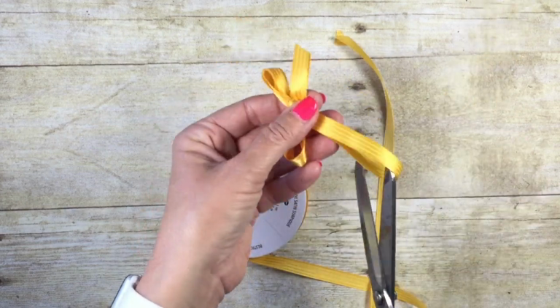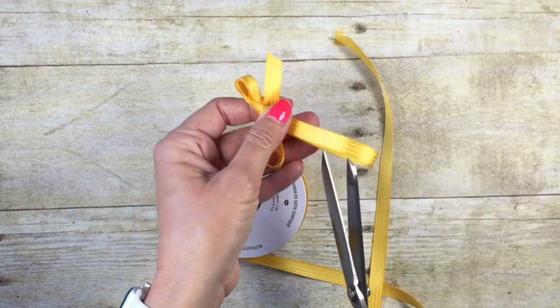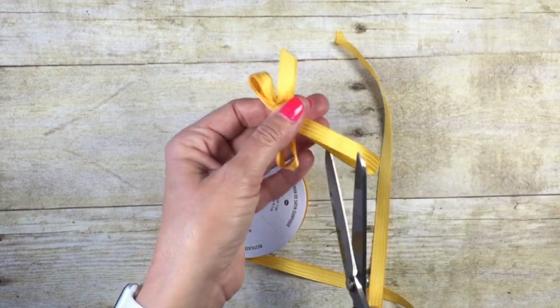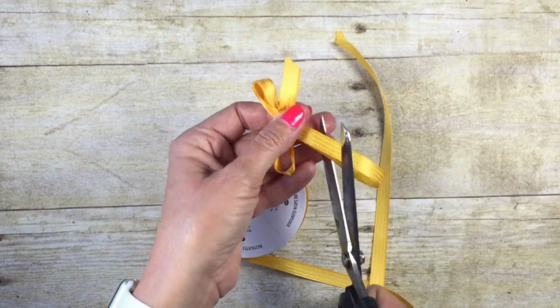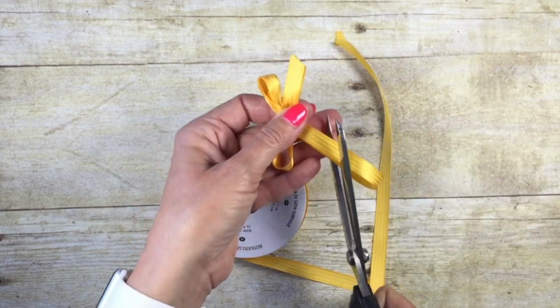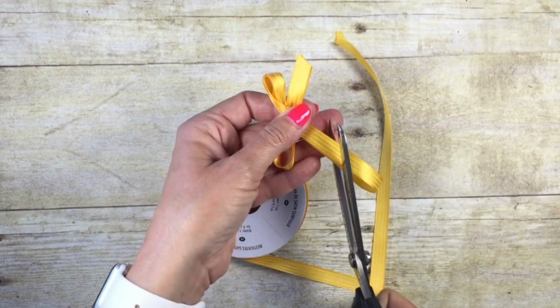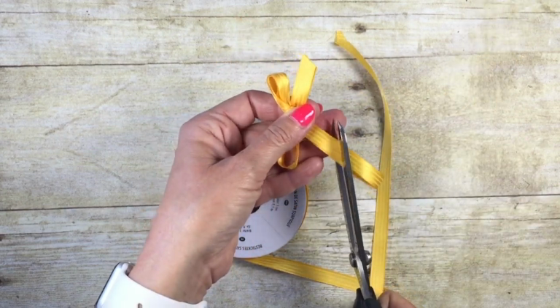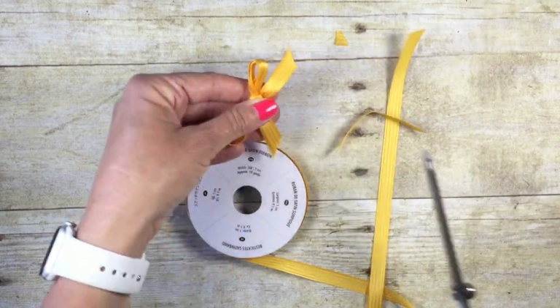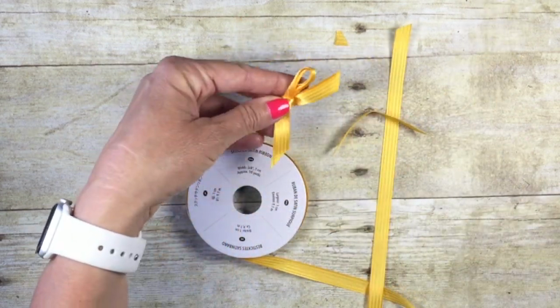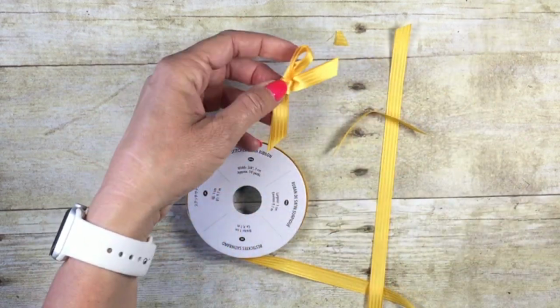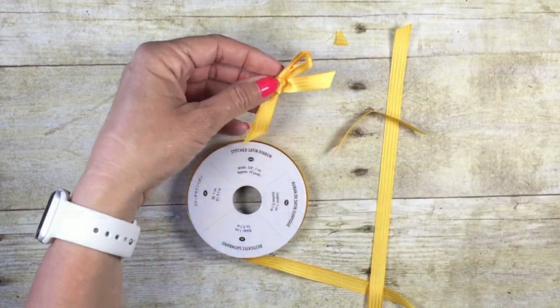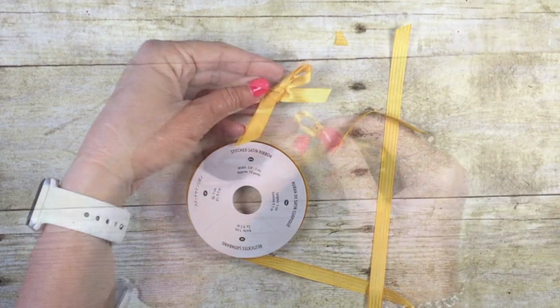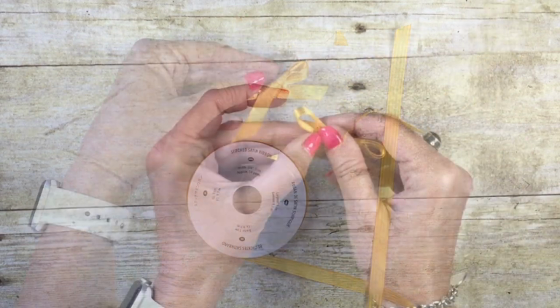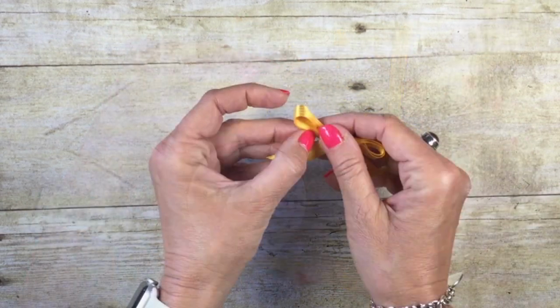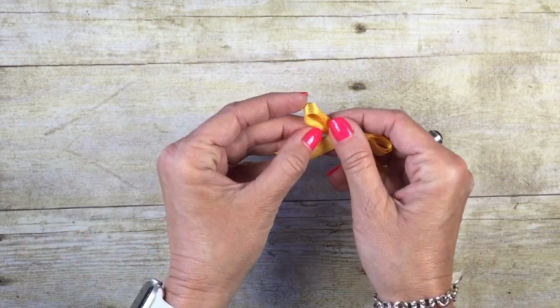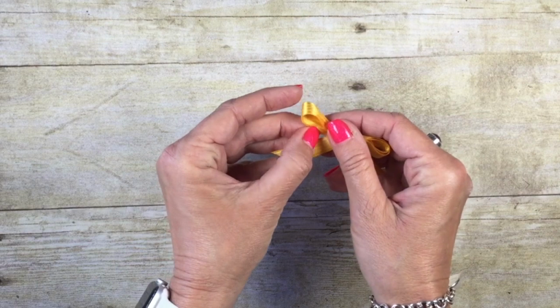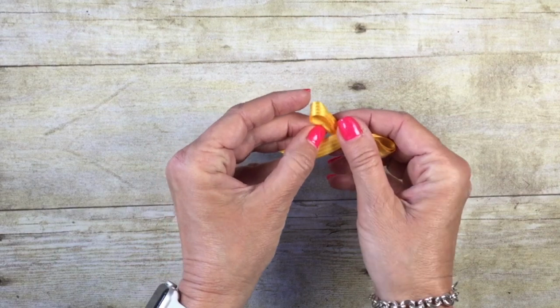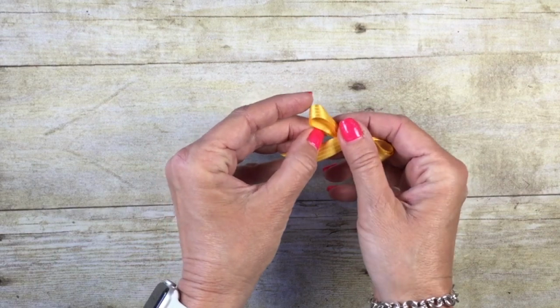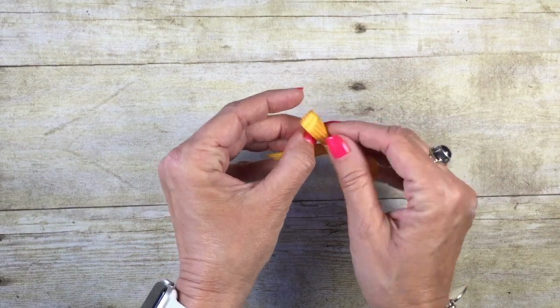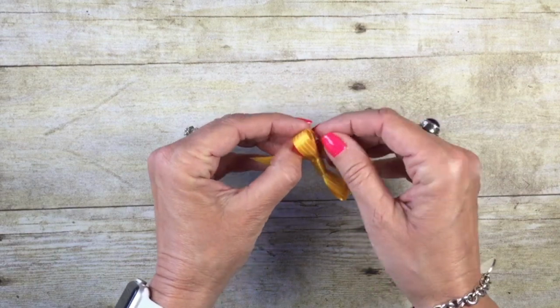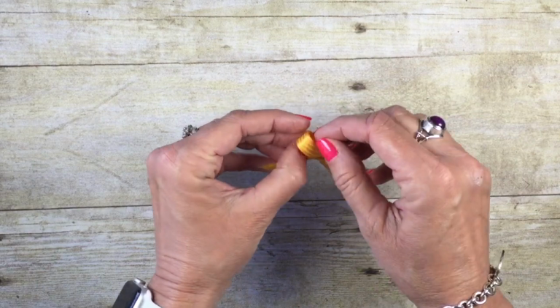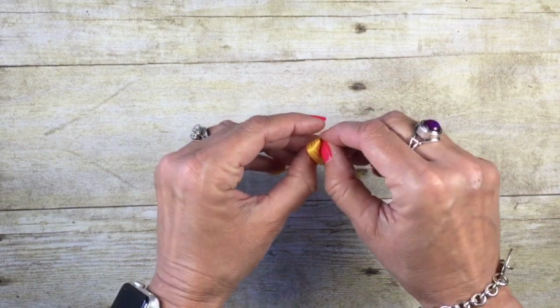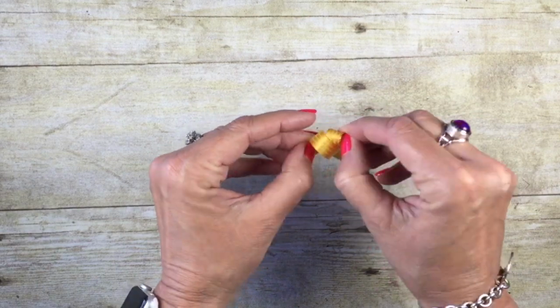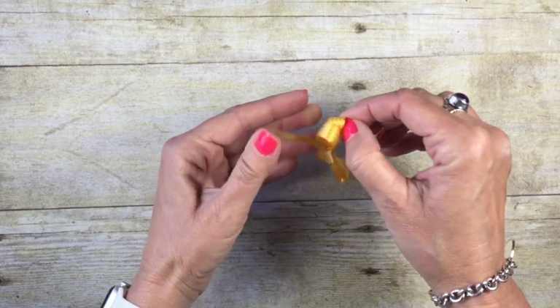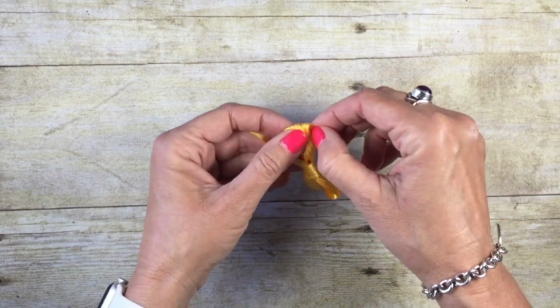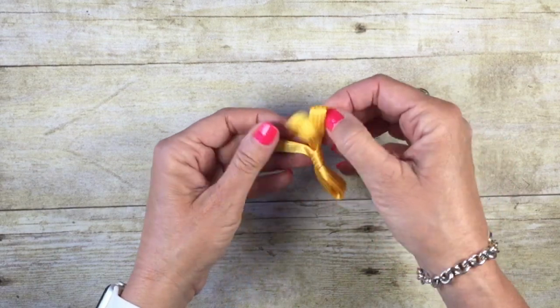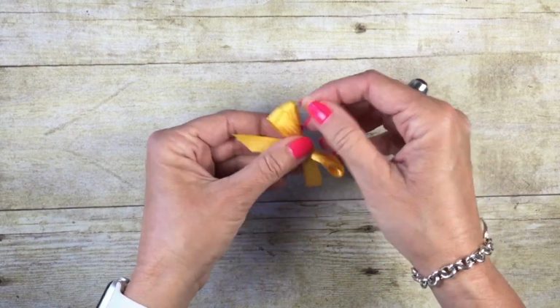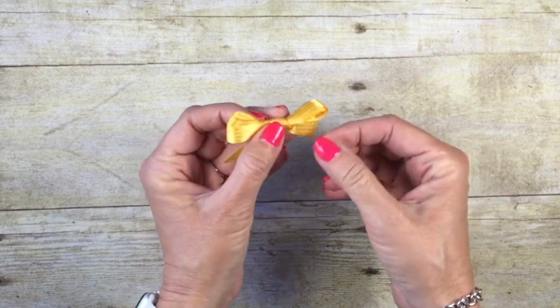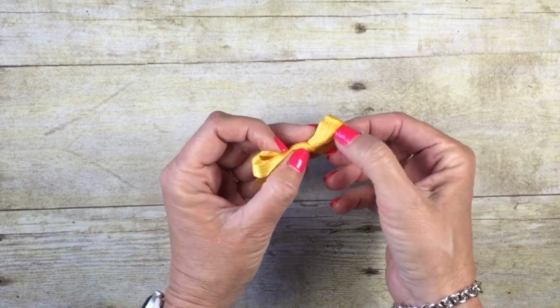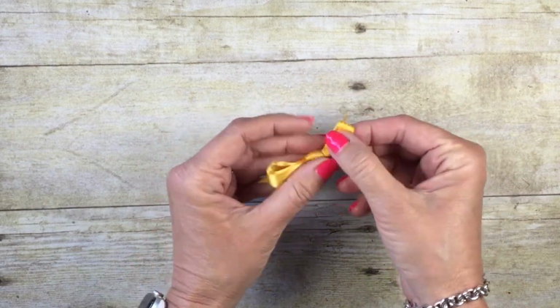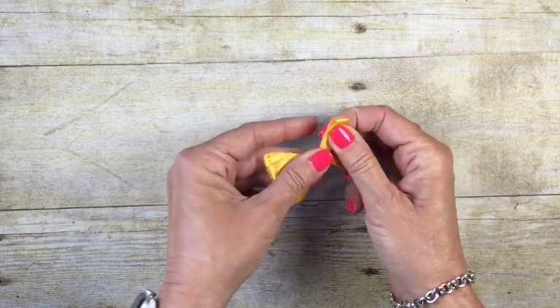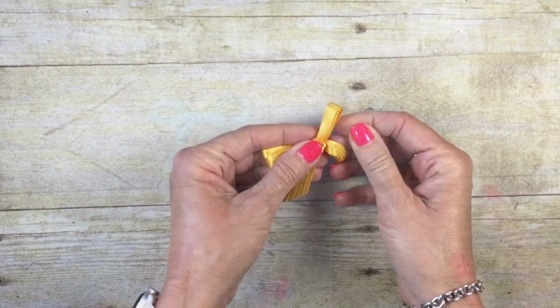This bottom loop, we're going to just cut that off, and now I can pull these loops to kind of separate them to give that double bow look.